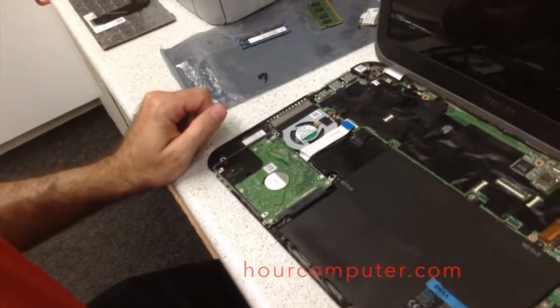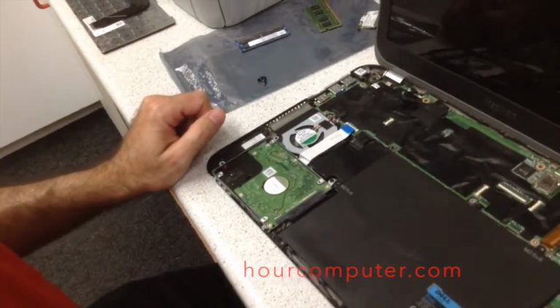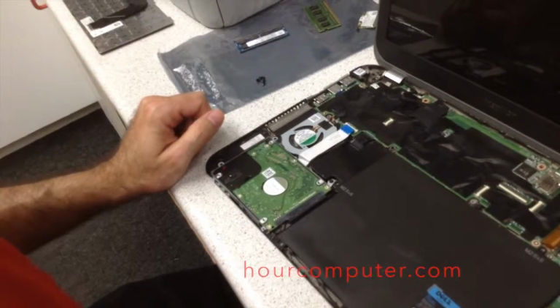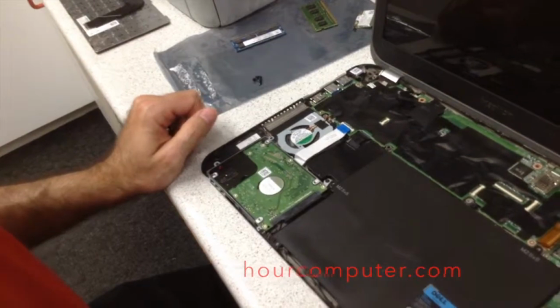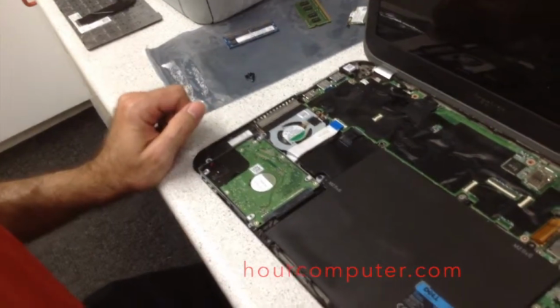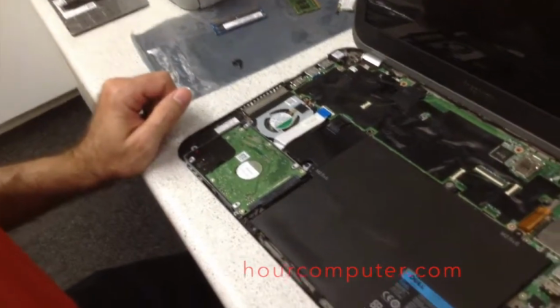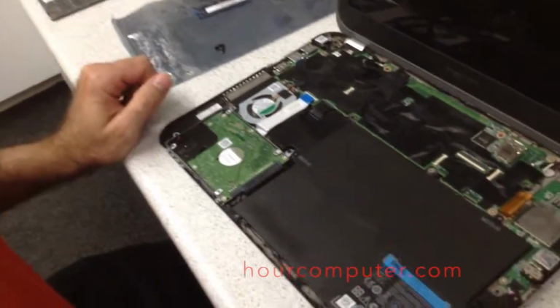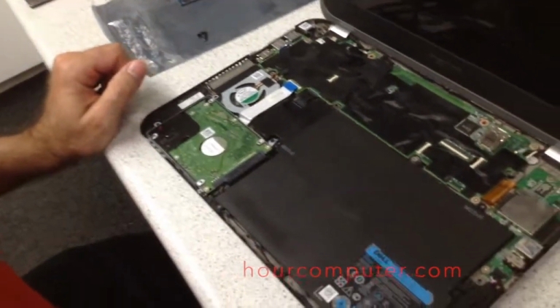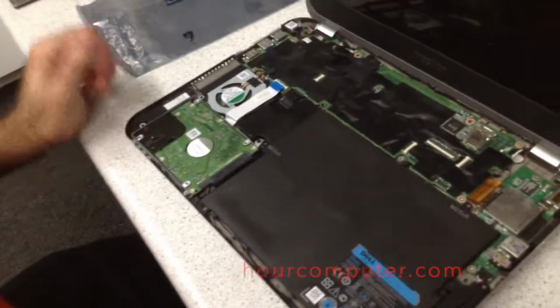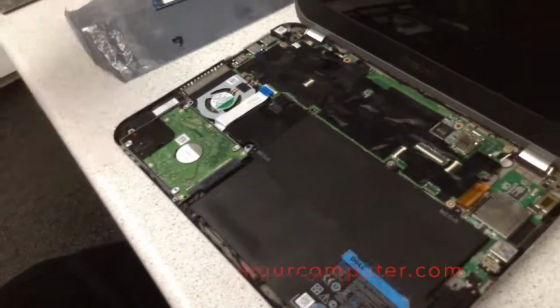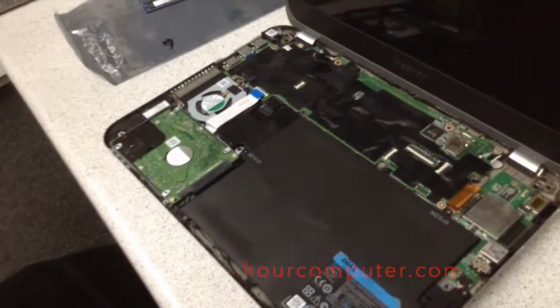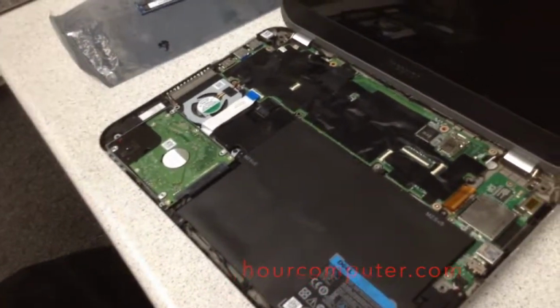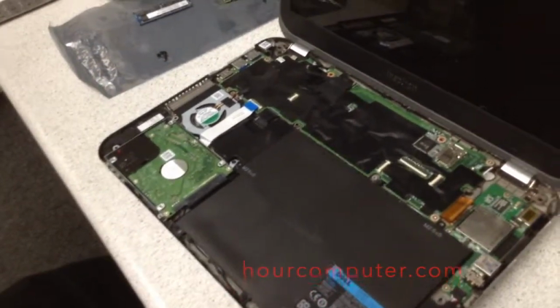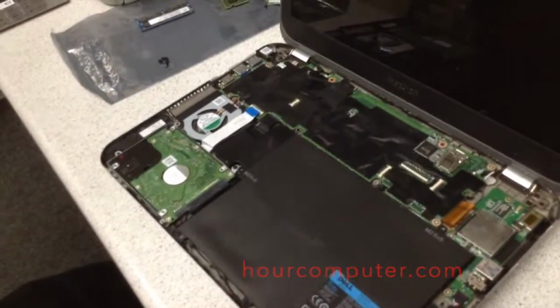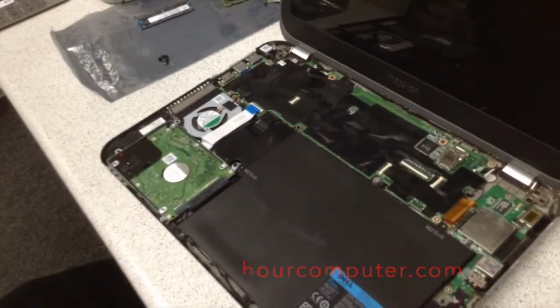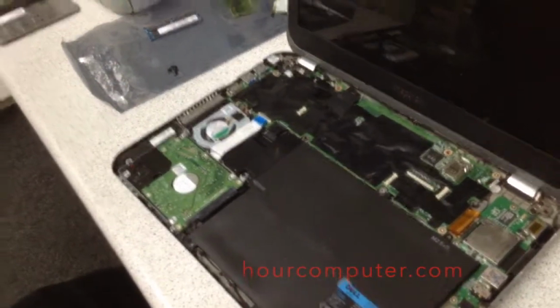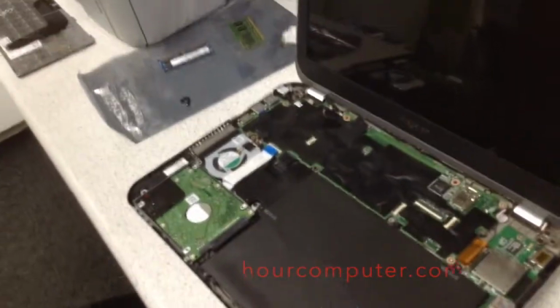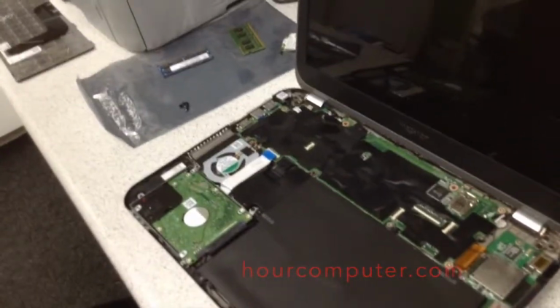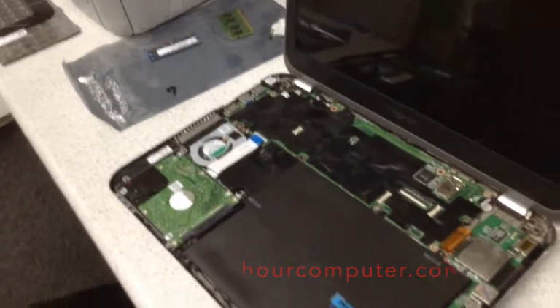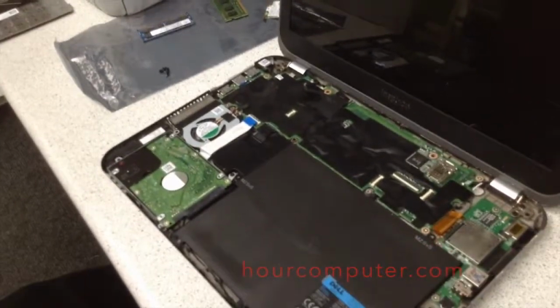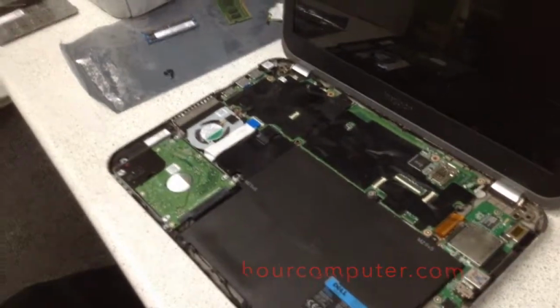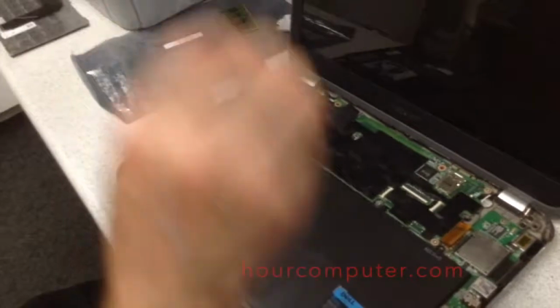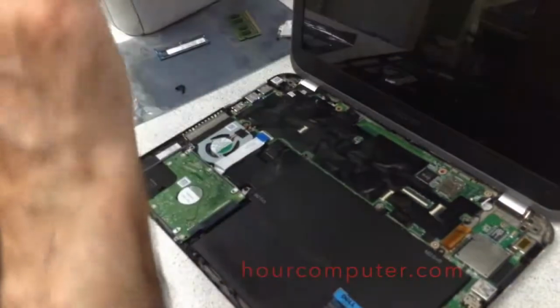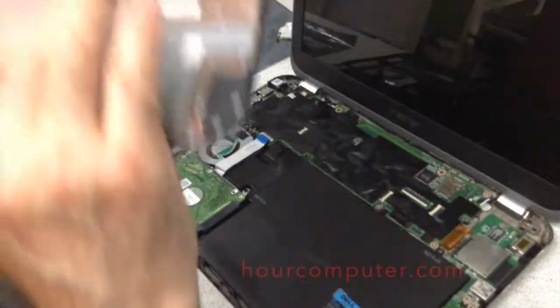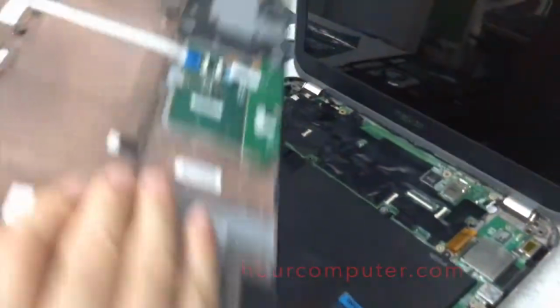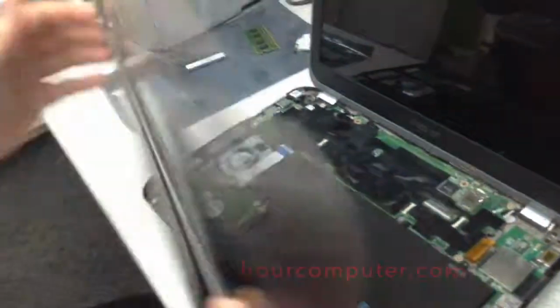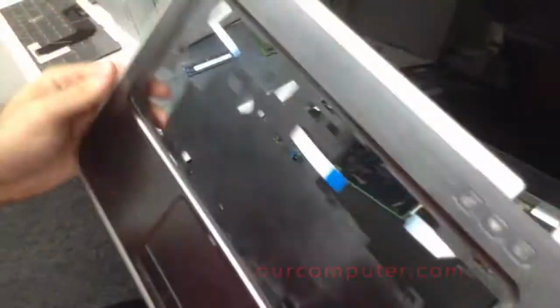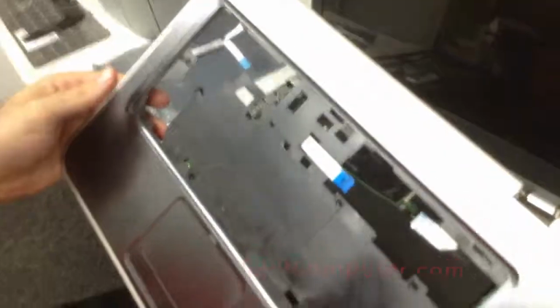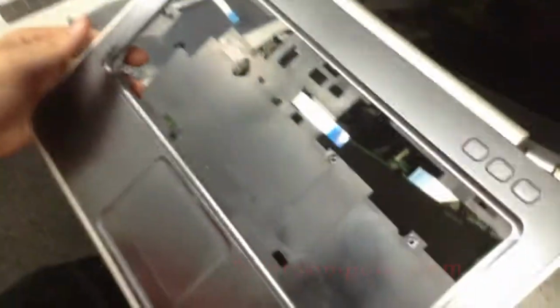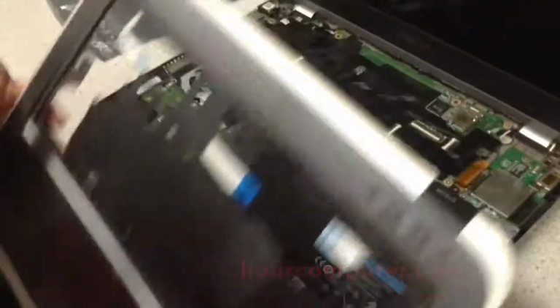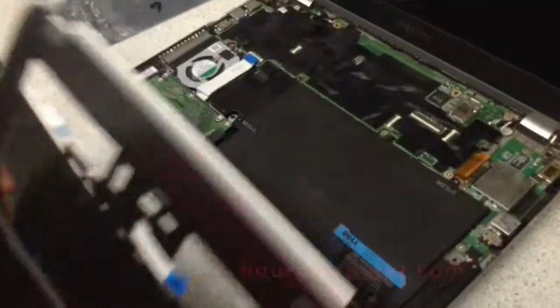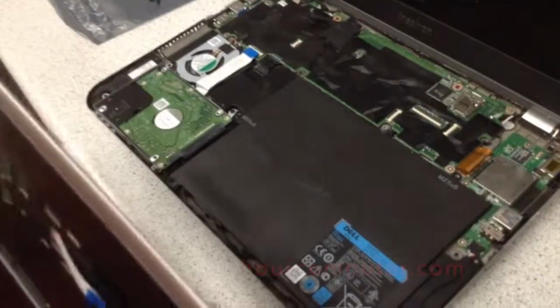And that's about it for this one. Now we're just going to put the cover back on and reverse what we did.